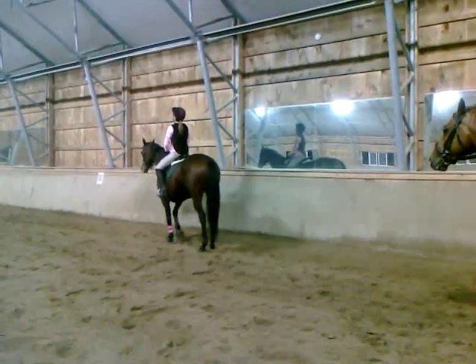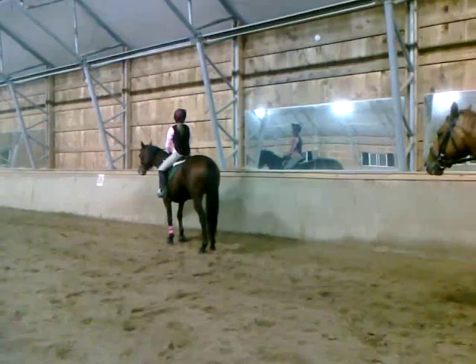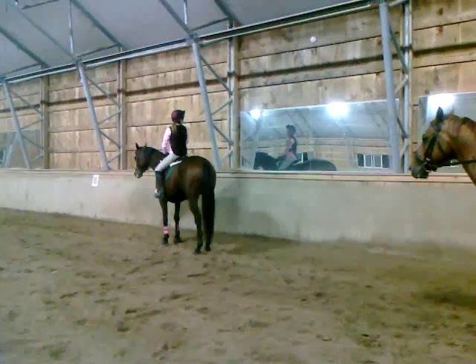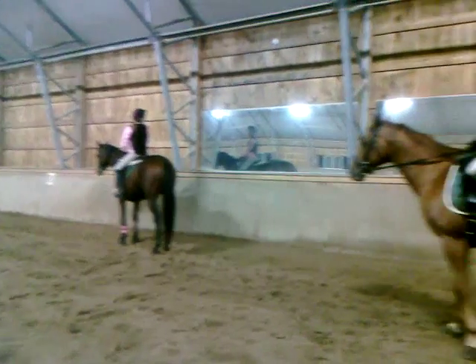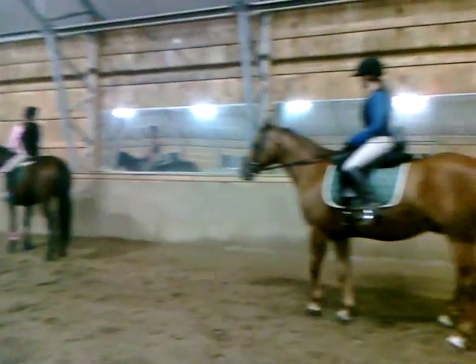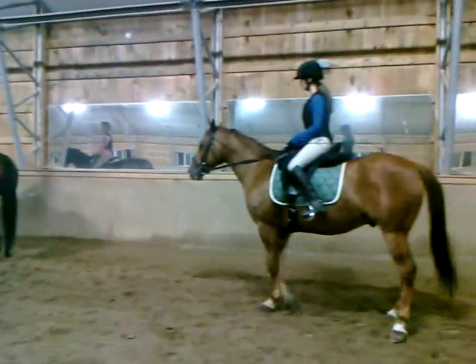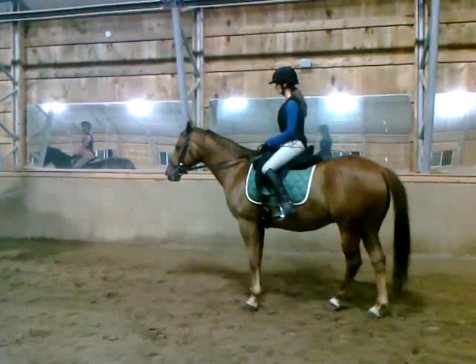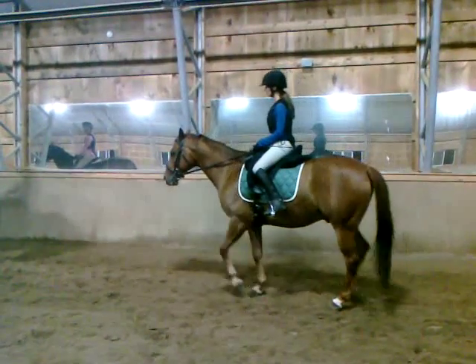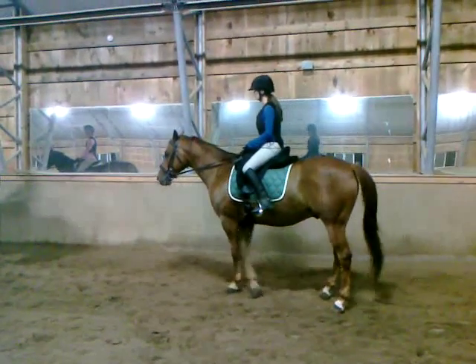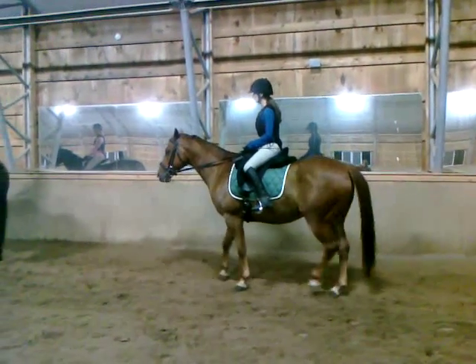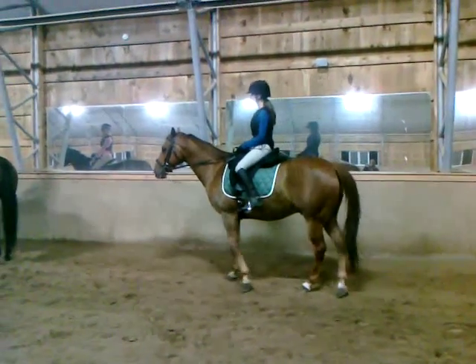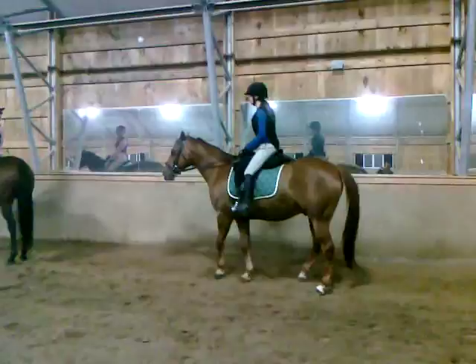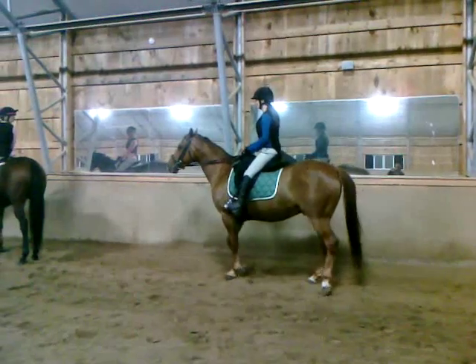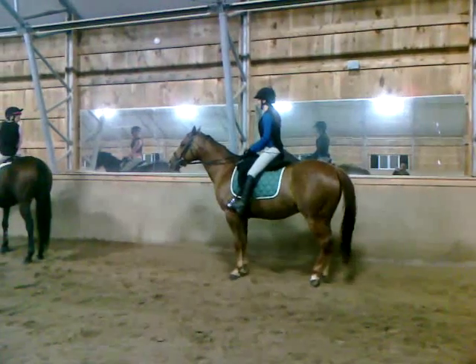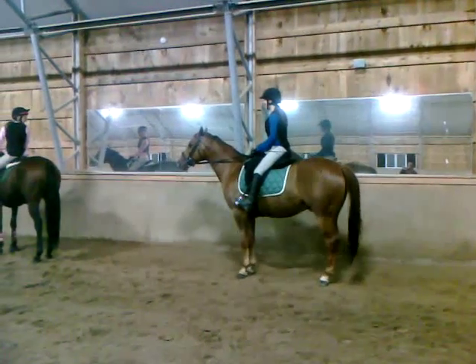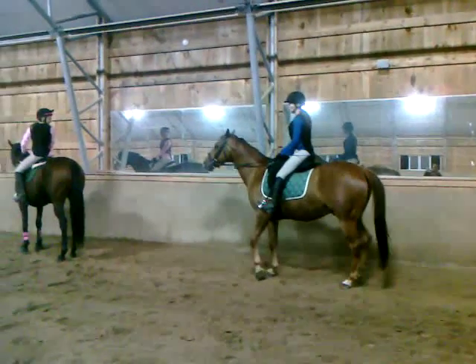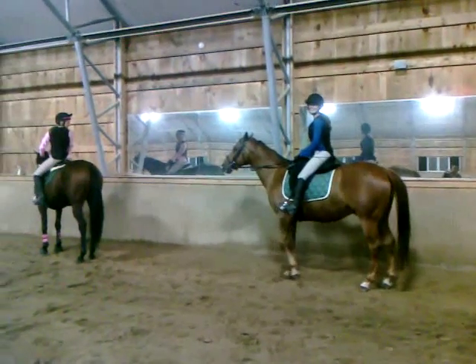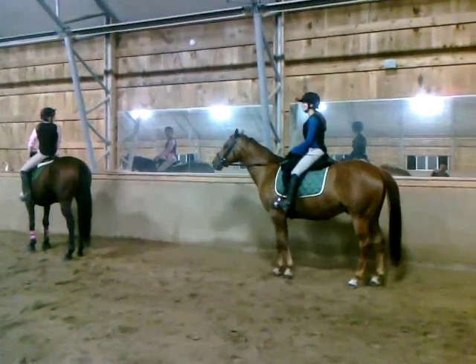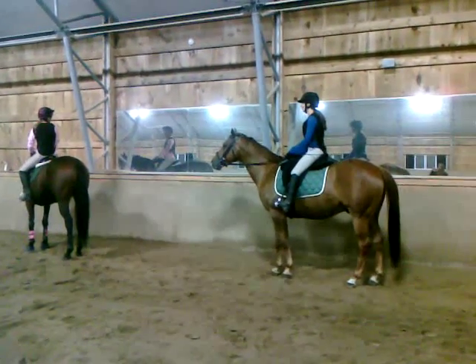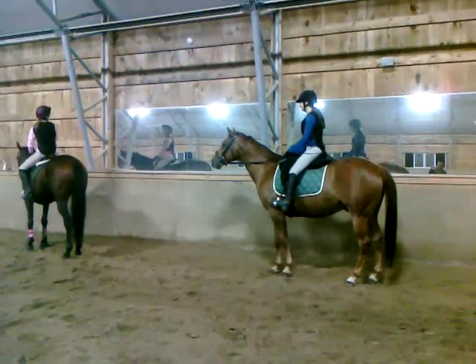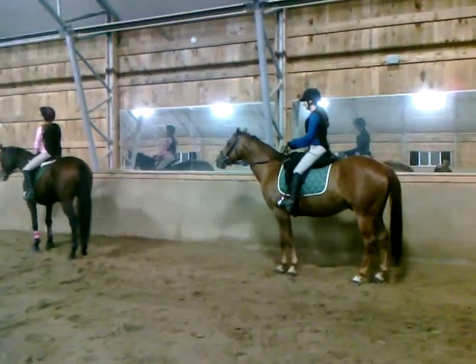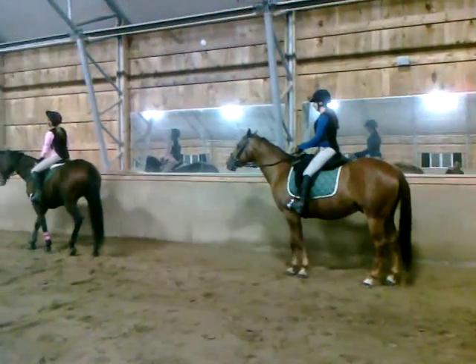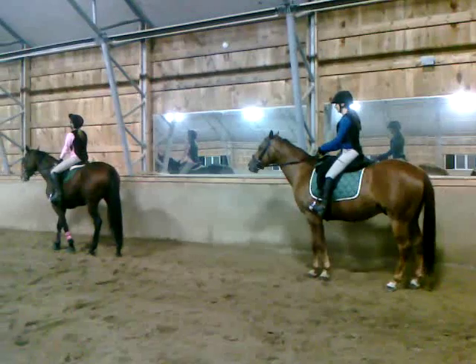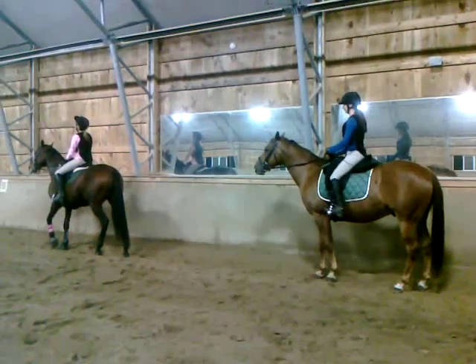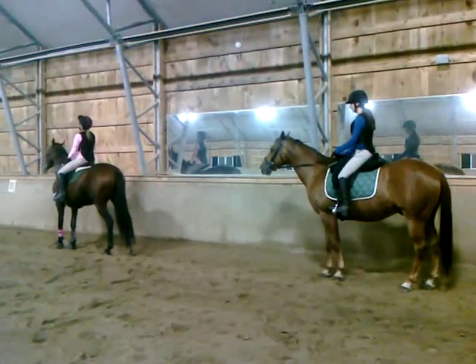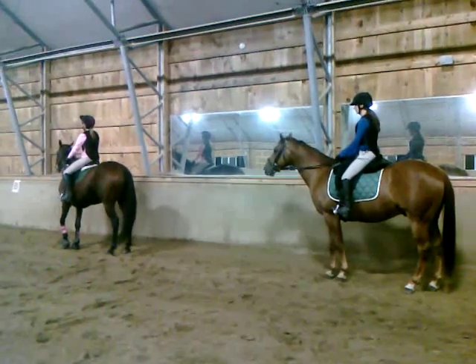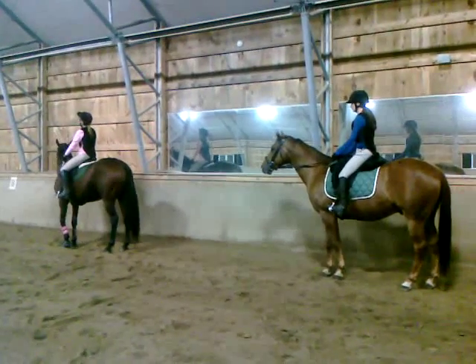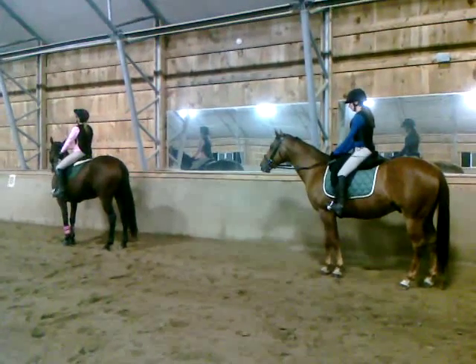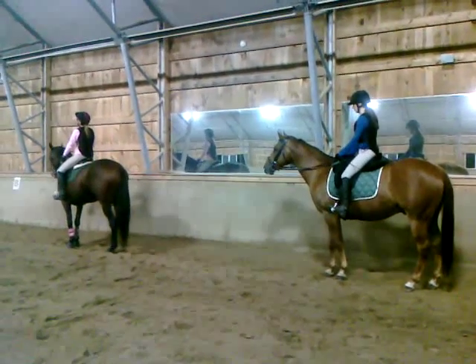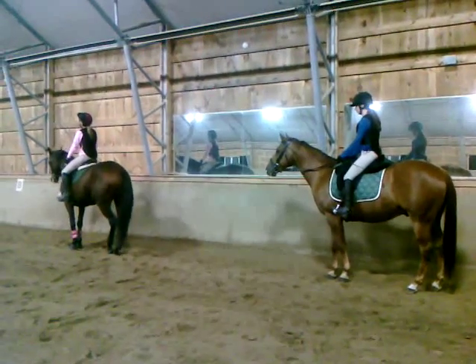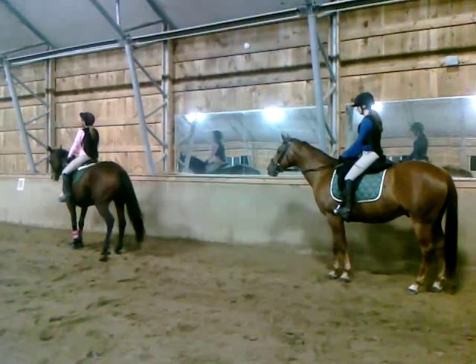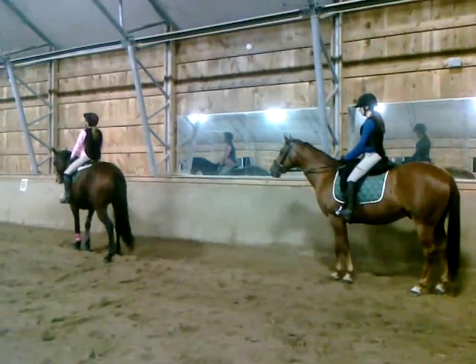And then I have to stop. That was so cool. Now I want her to go out. Left rein slightly, open right rein on the neck.